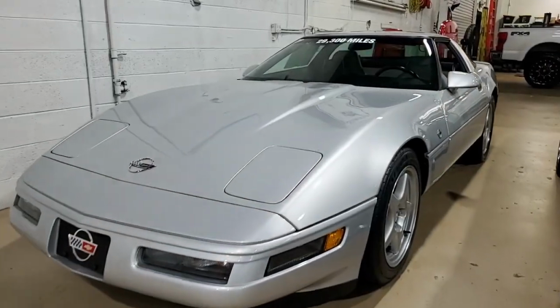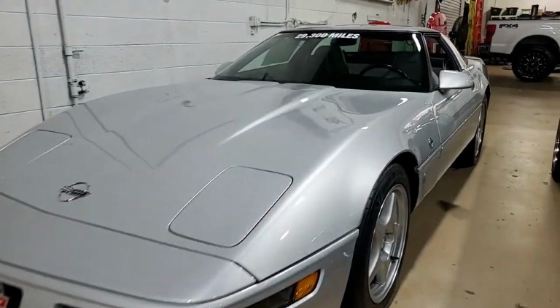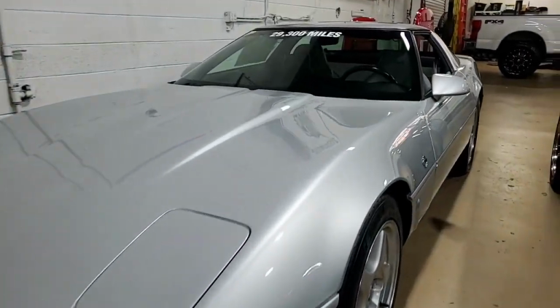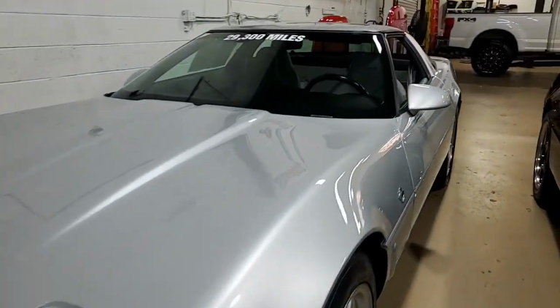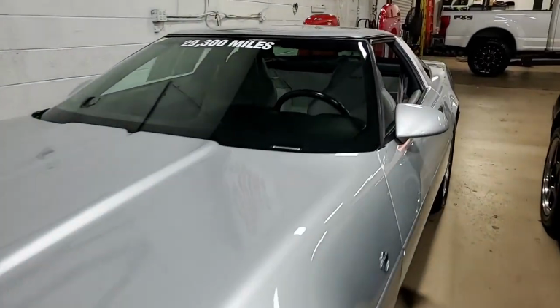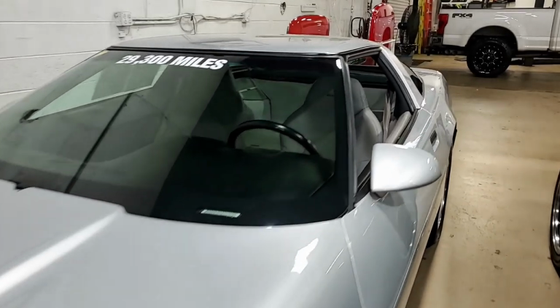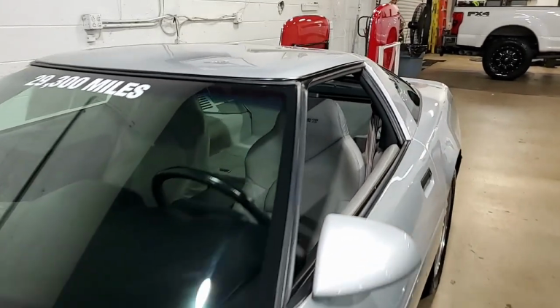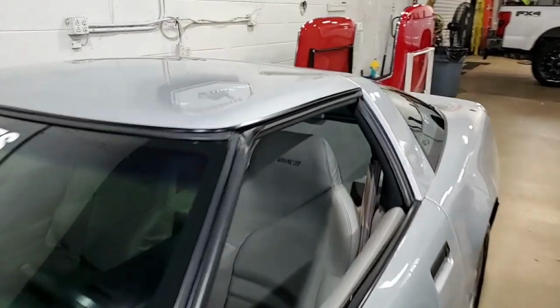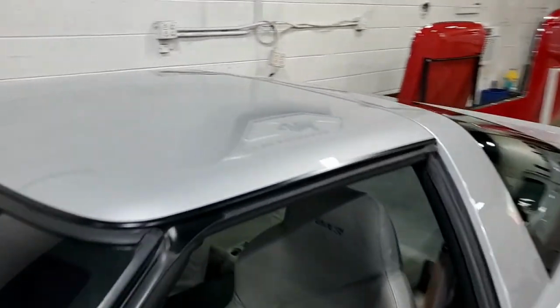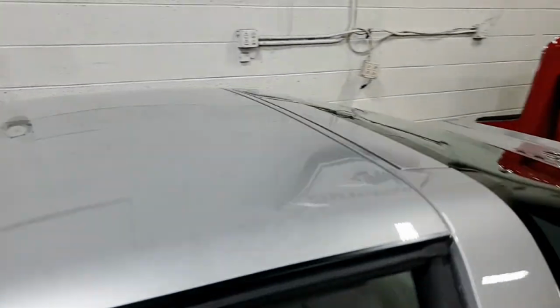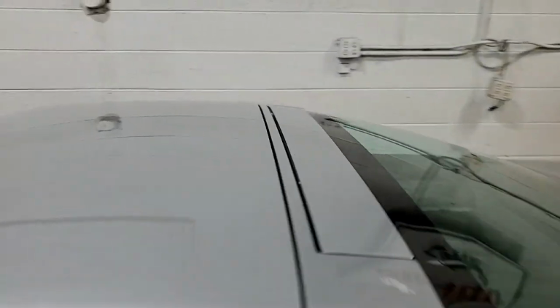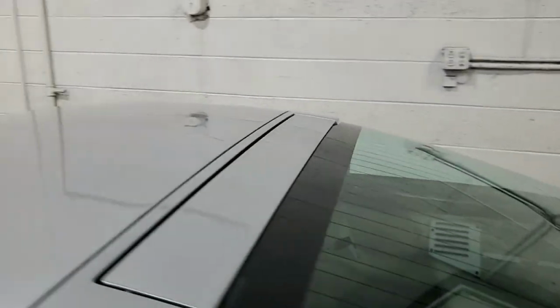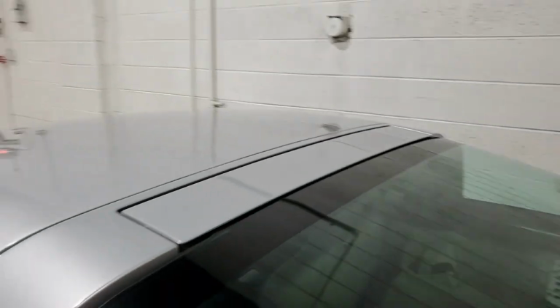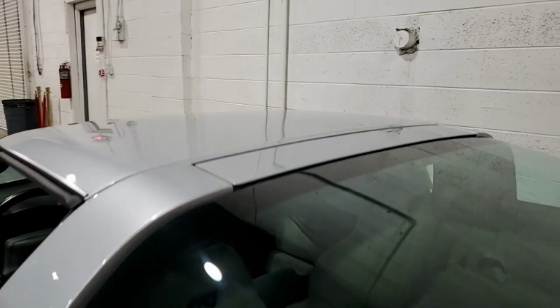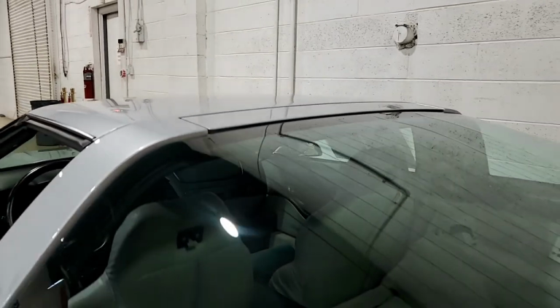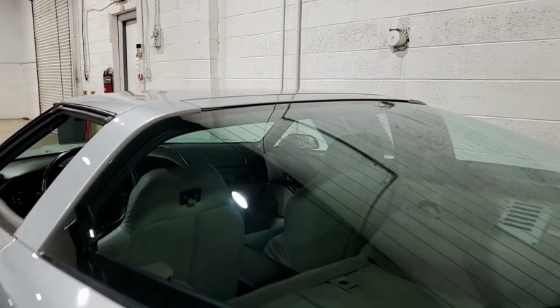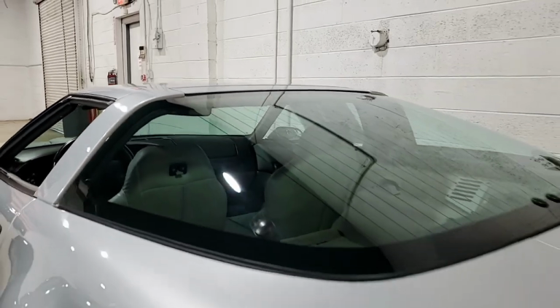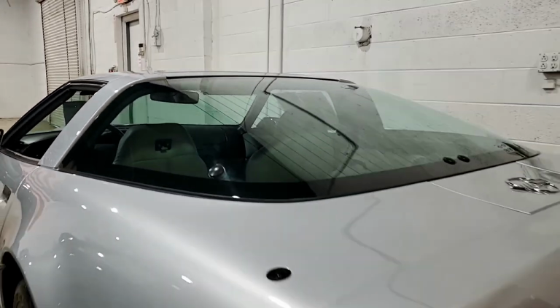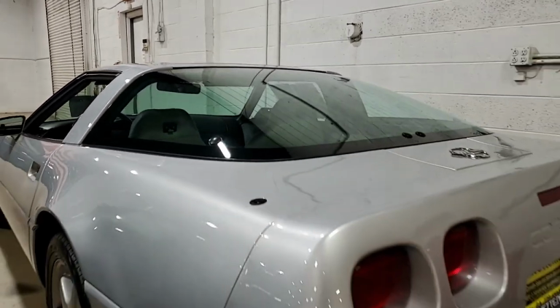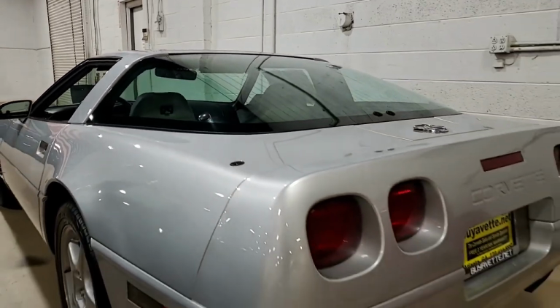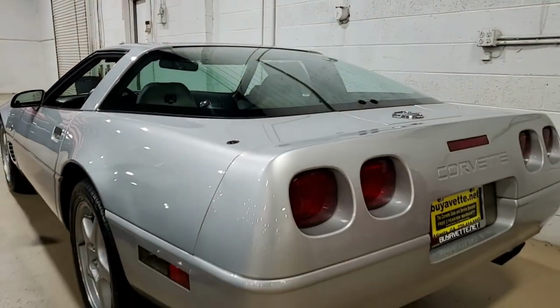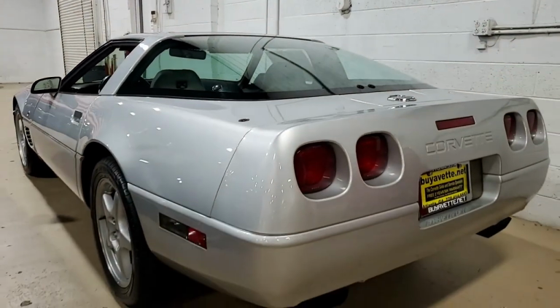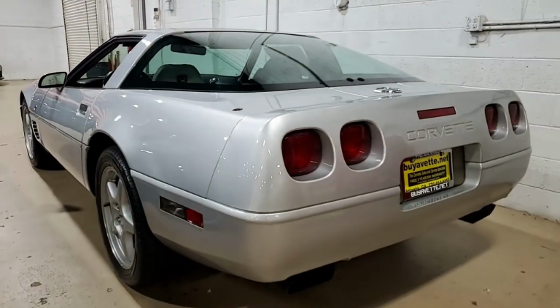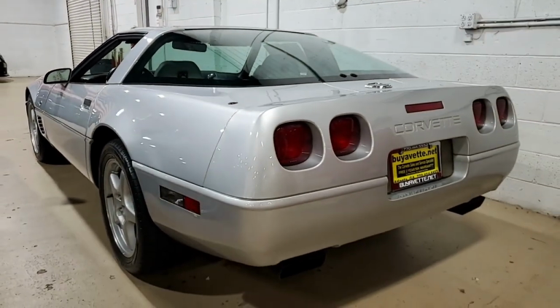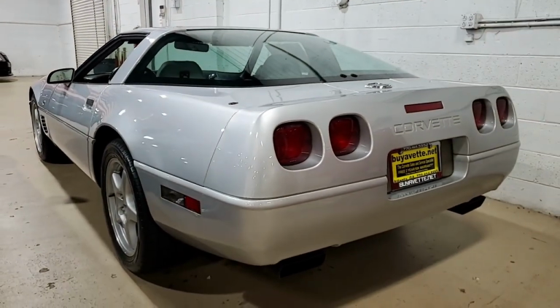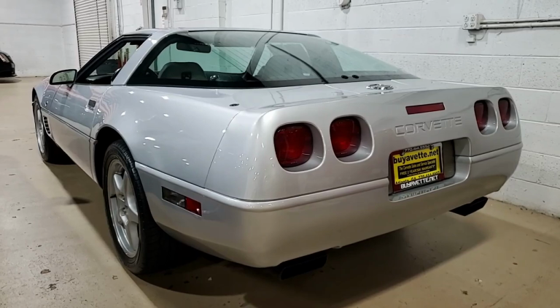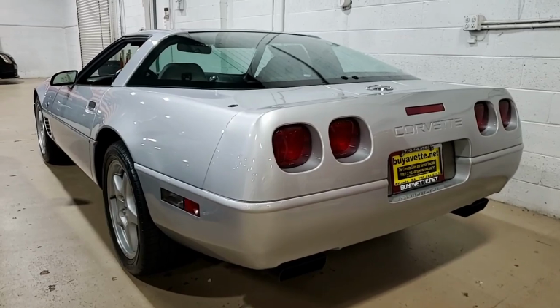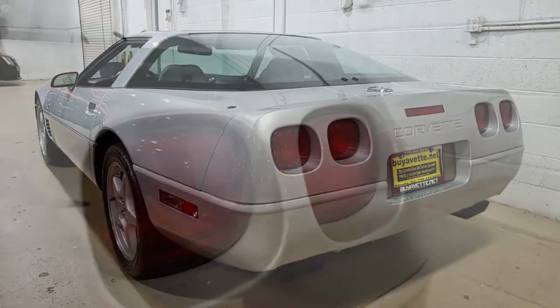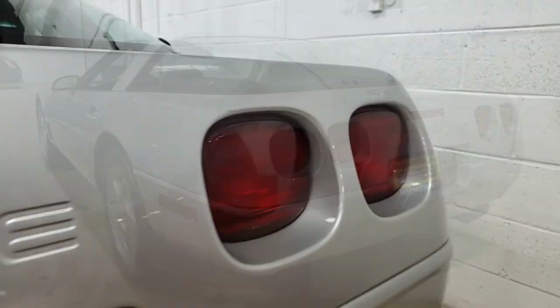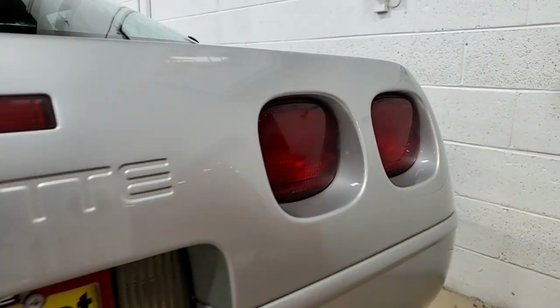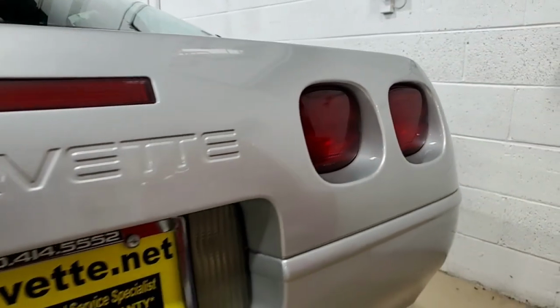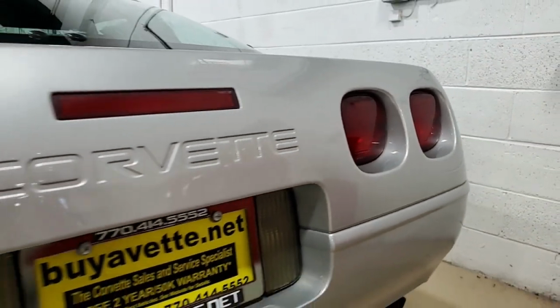It has tilt, cruise control, ABS, traction control, comes with a clean Carfax, and as we said it's loaded with options. This 1996 Corvette Collector Edition shows just 29,392 miles and it is in nice condition.